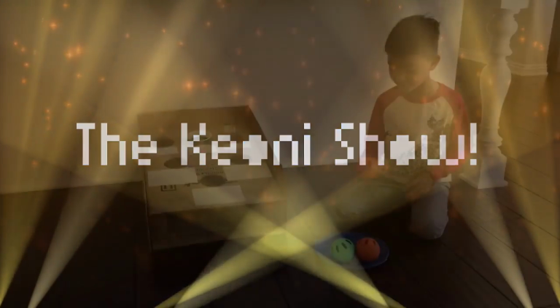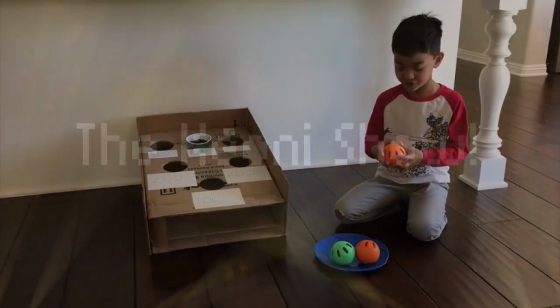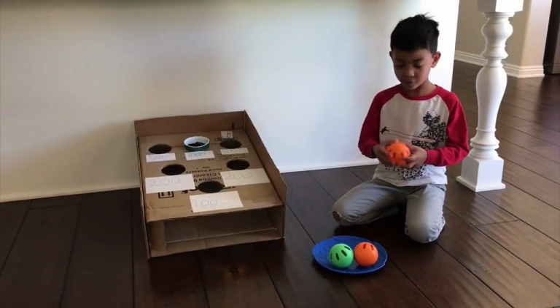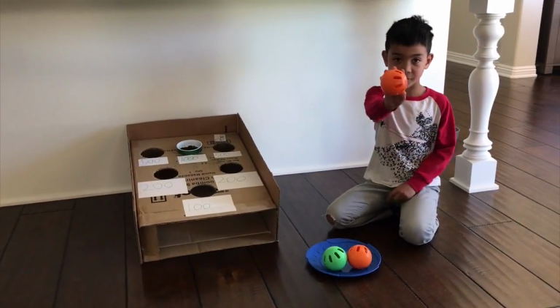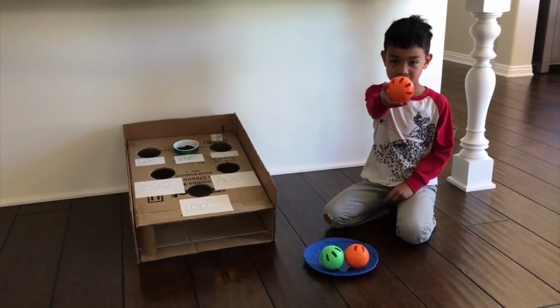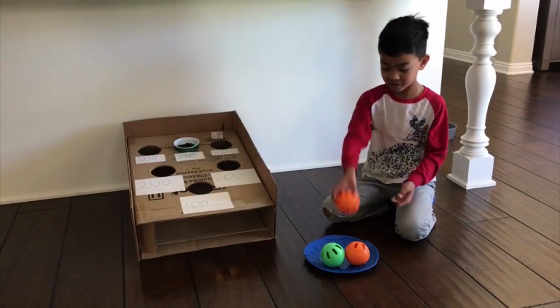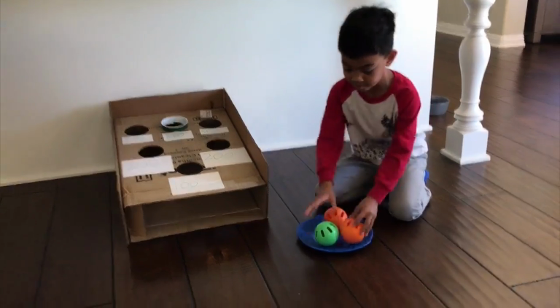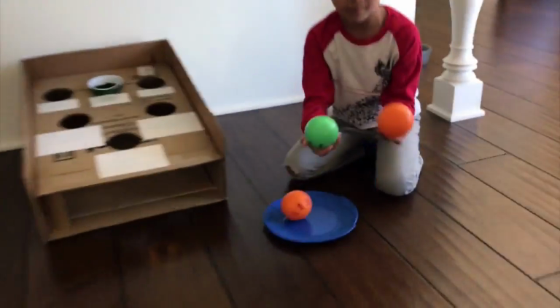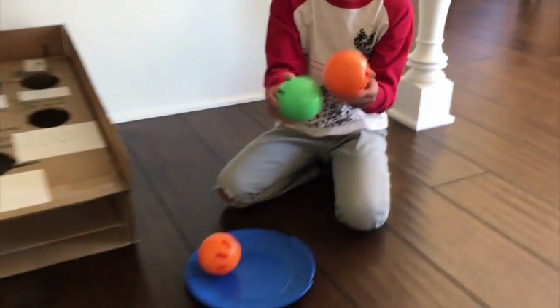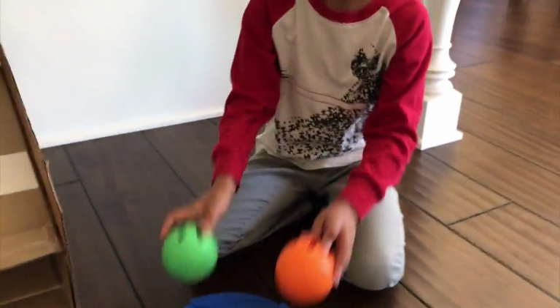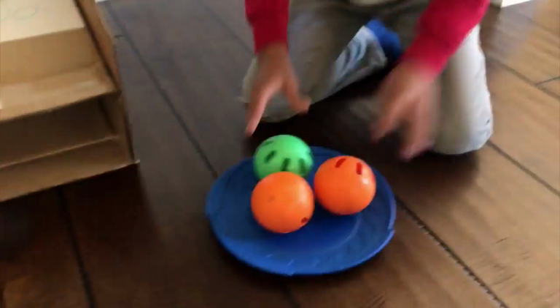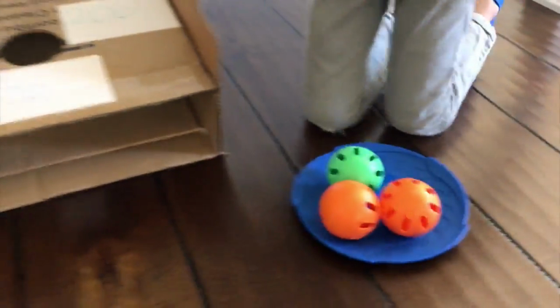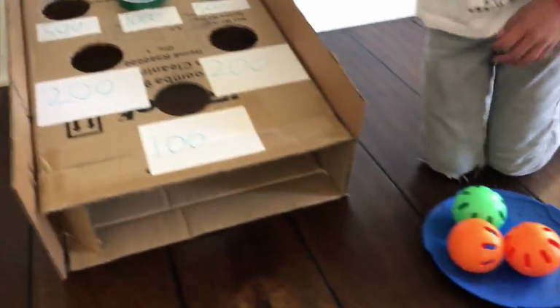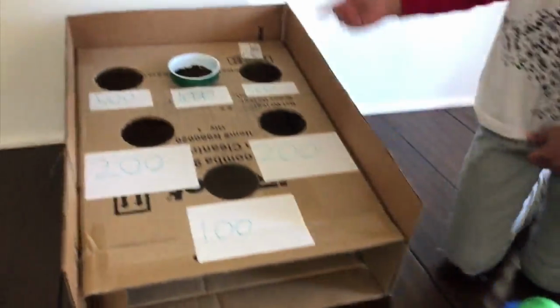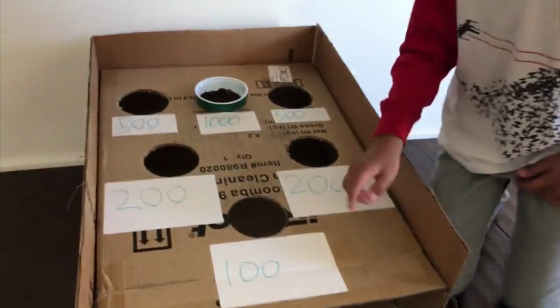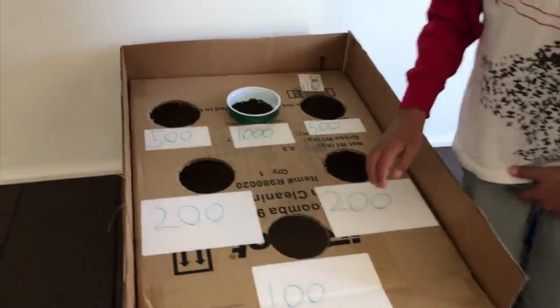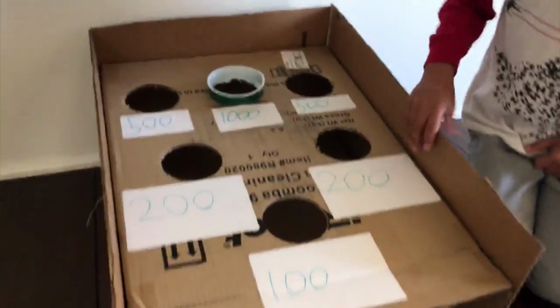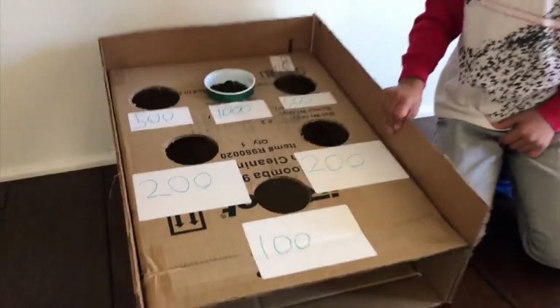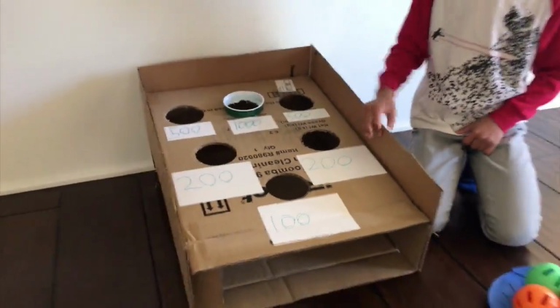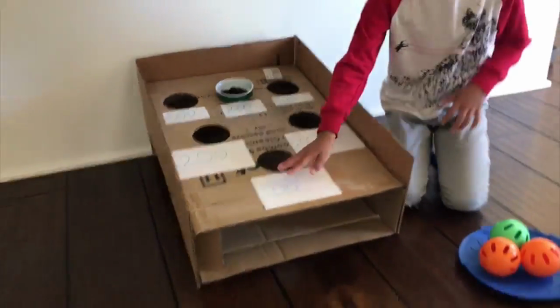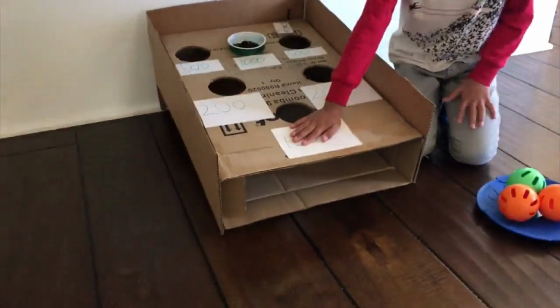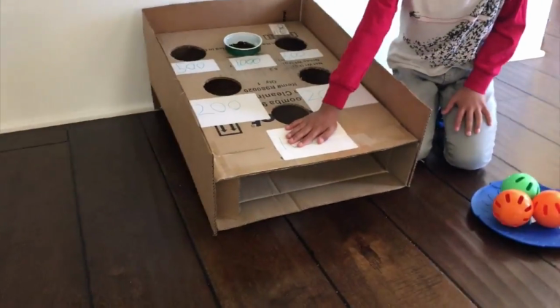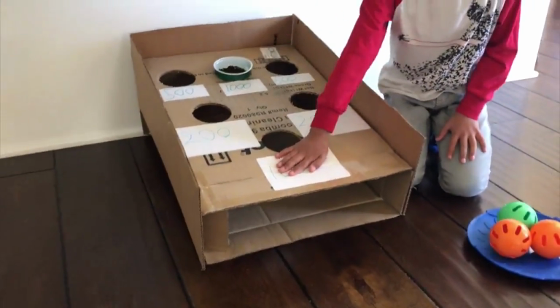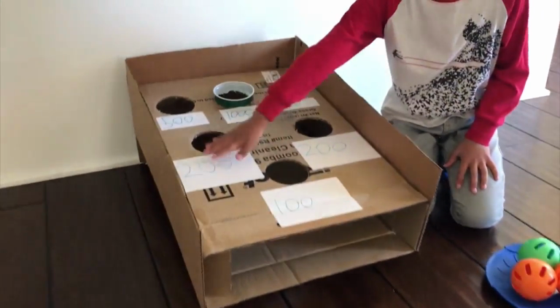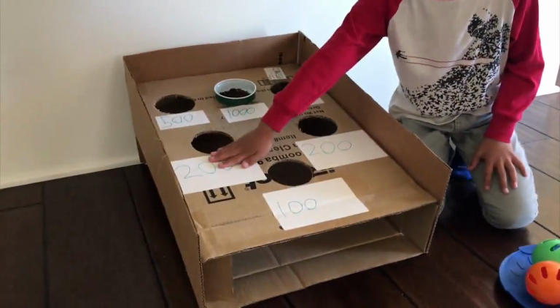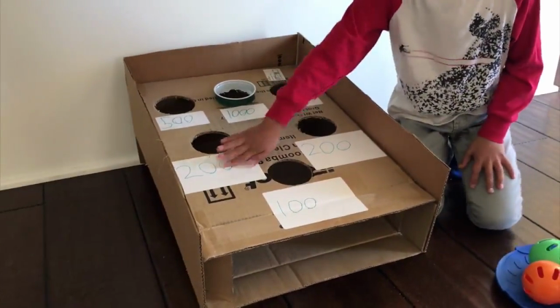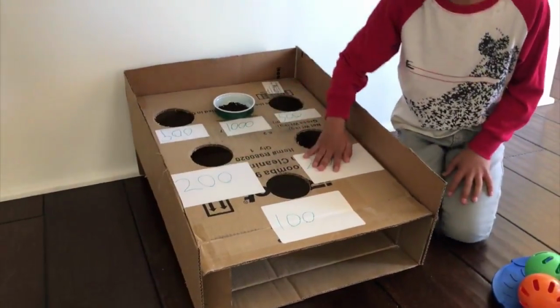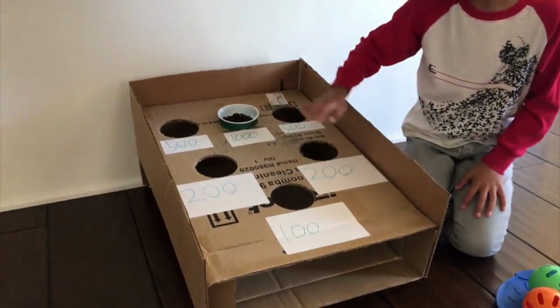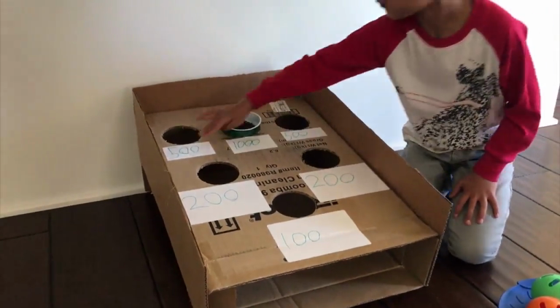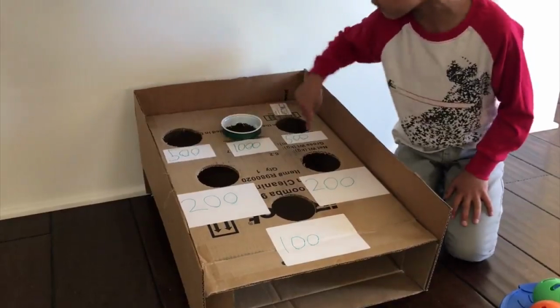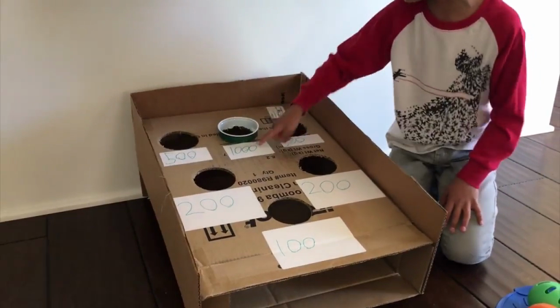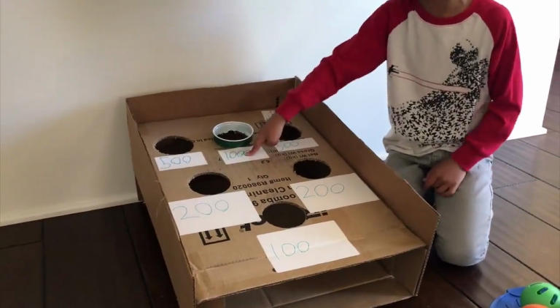There's just ruffle balls, different colors, and we made this toss ball game. 100 points, 200 points, 500, 1000.